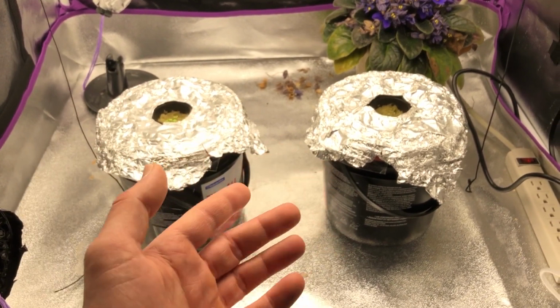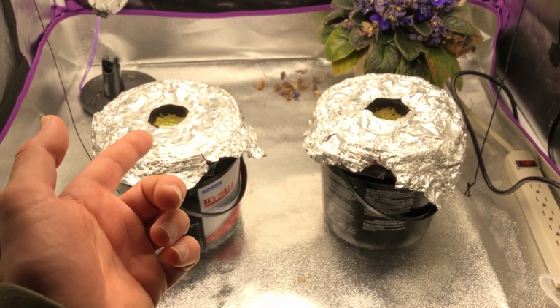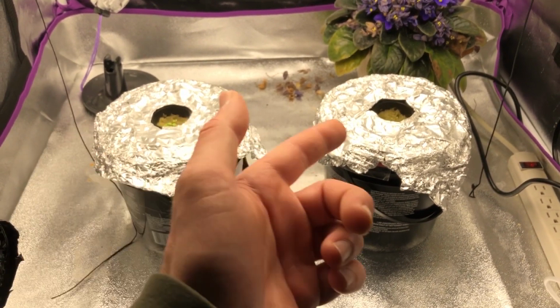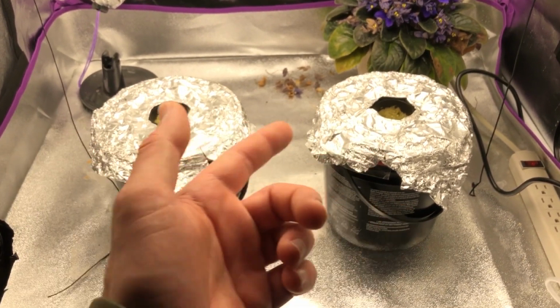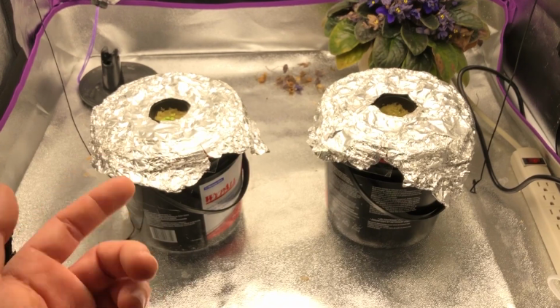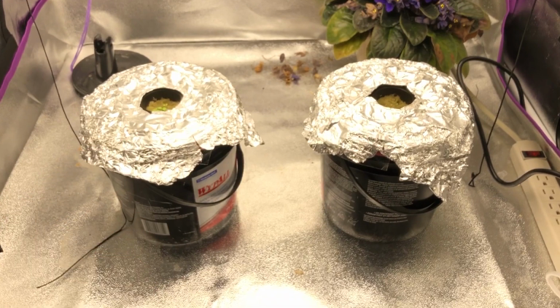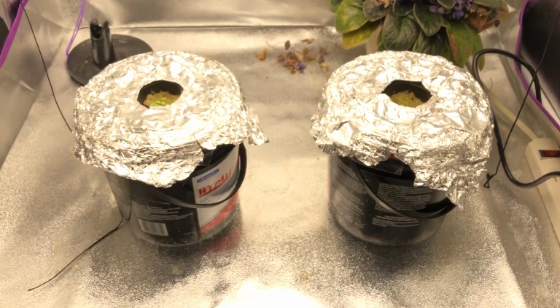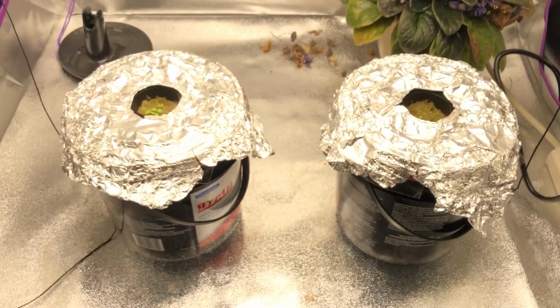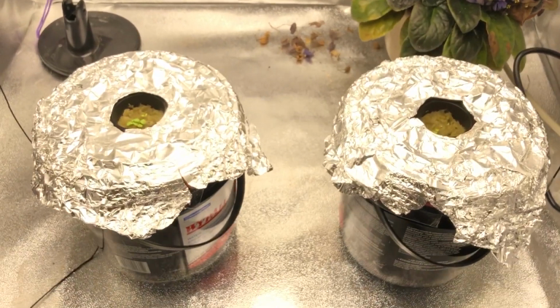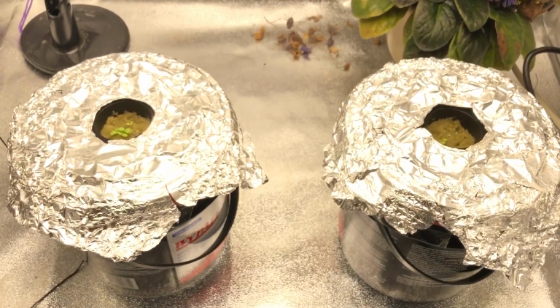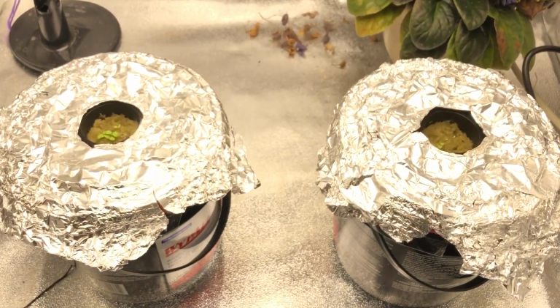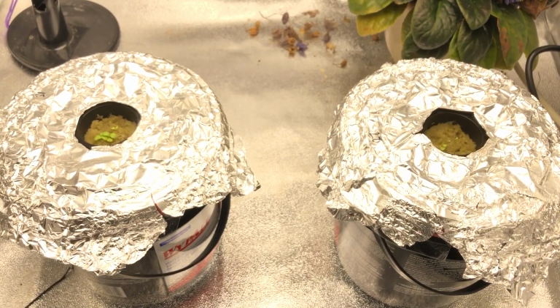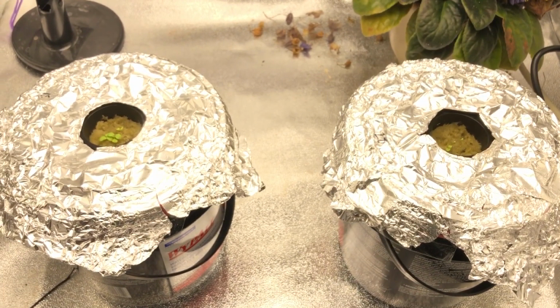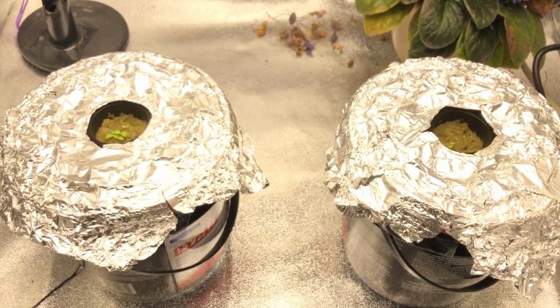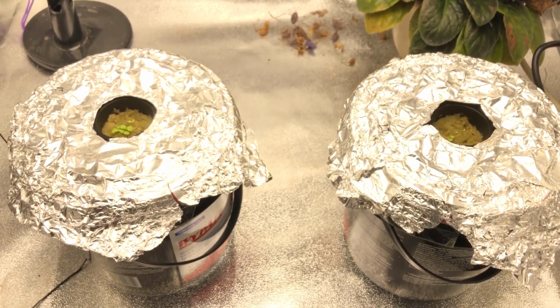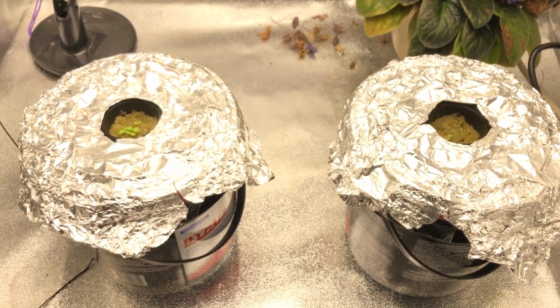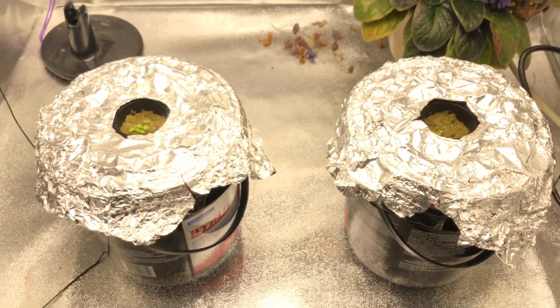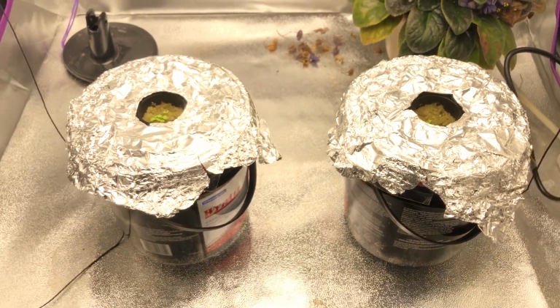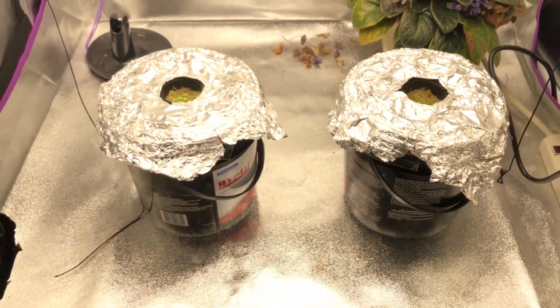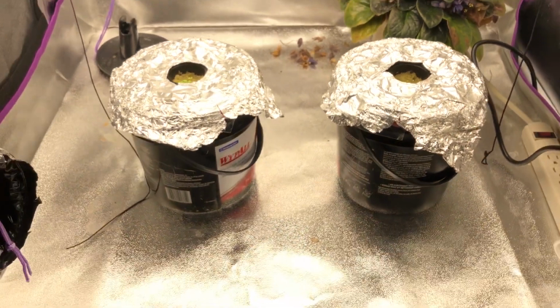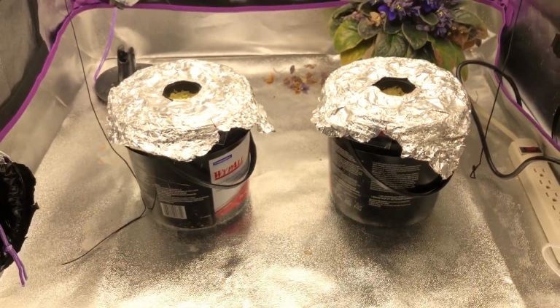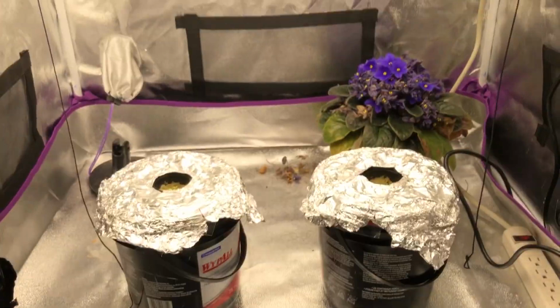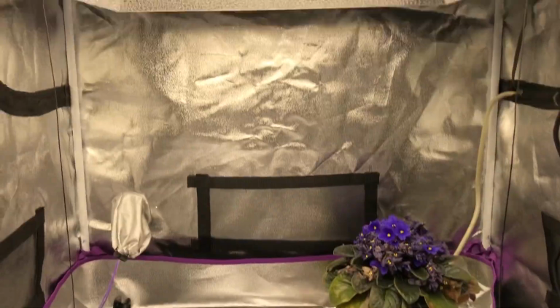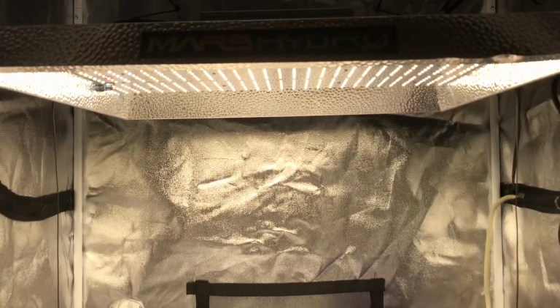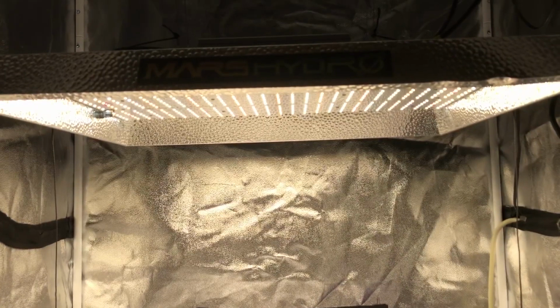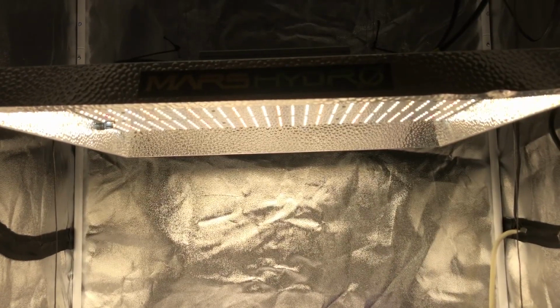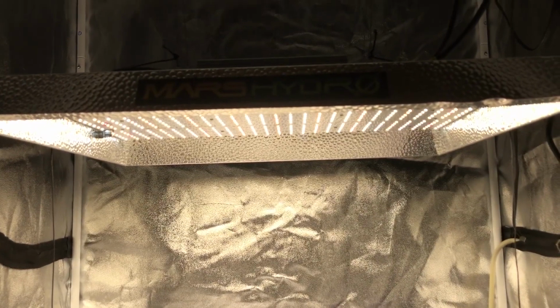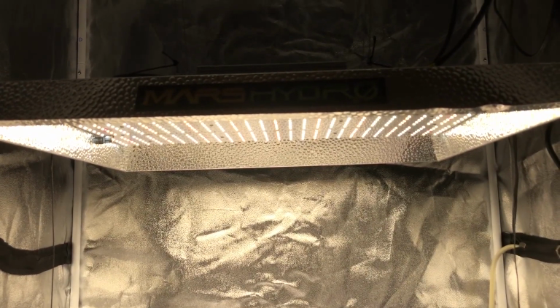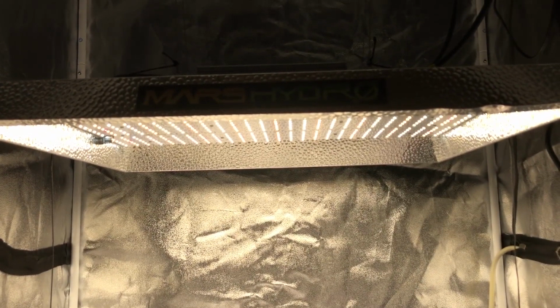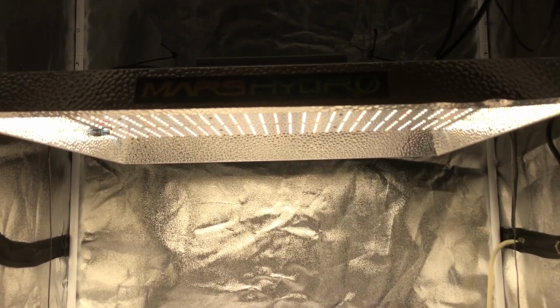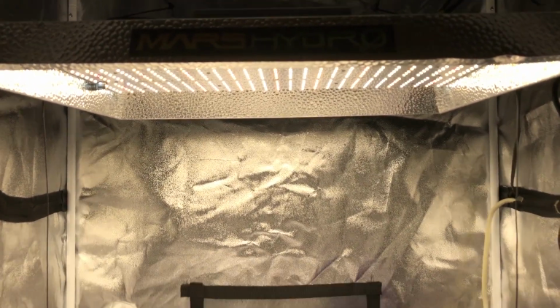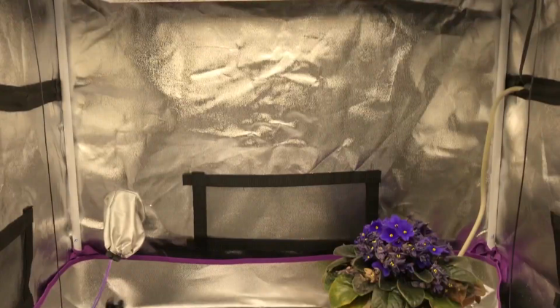This is the black-seeded Simpson variety. You can see they're actually starting to sprout here — these were planted just a few days ago. Just like episode 2, we're growing under the Mars Hydro TSW 2000.